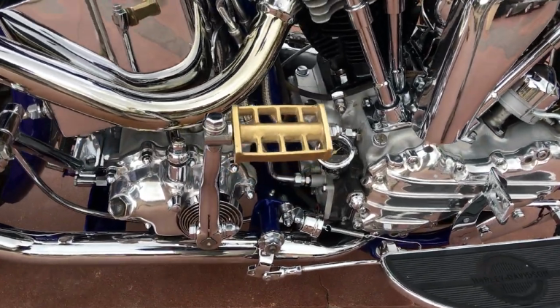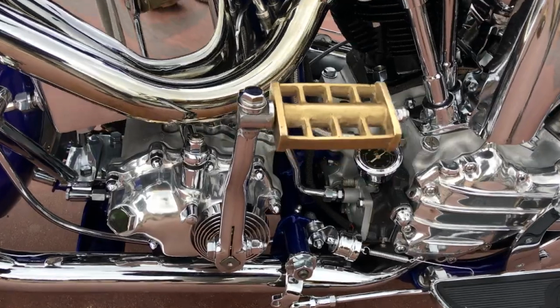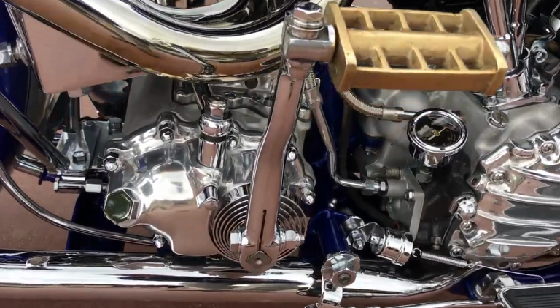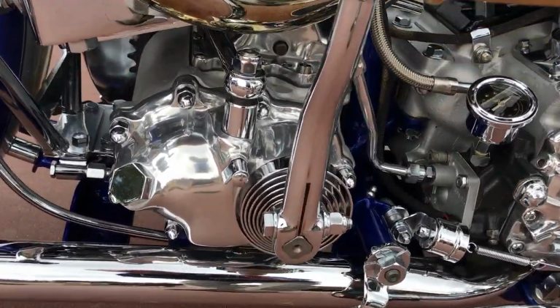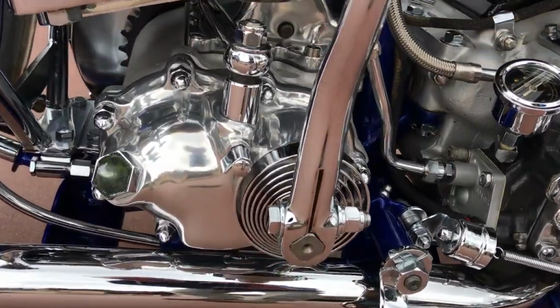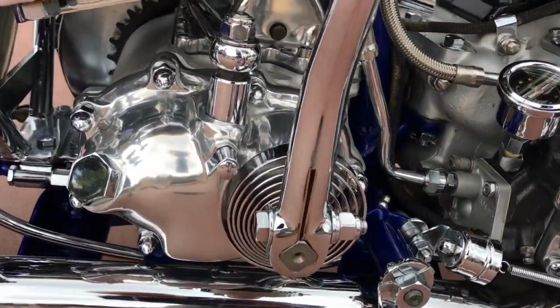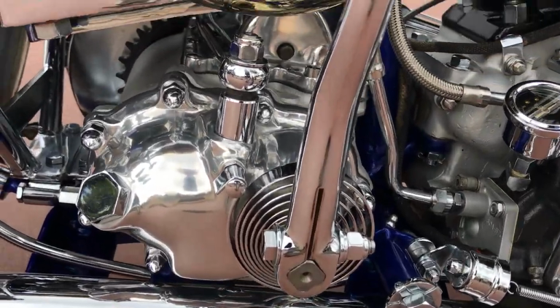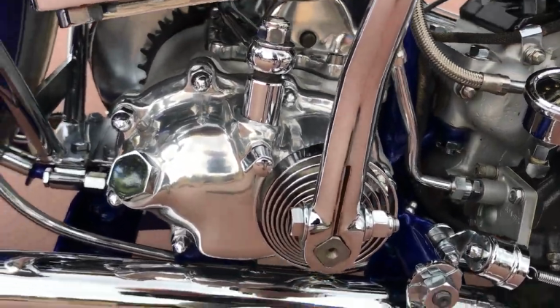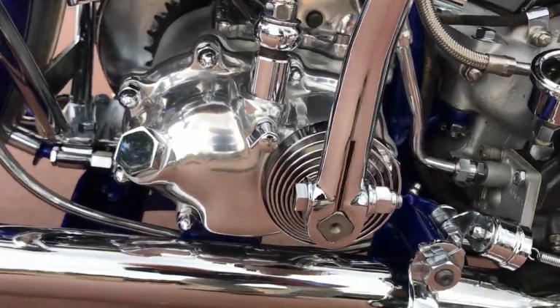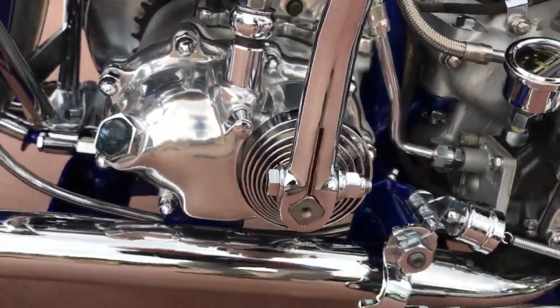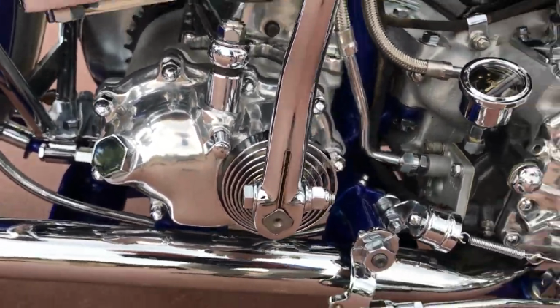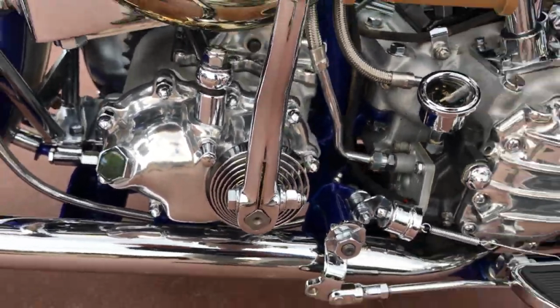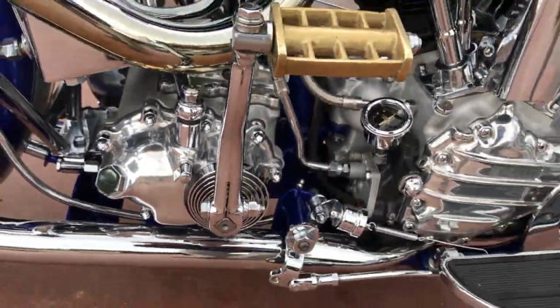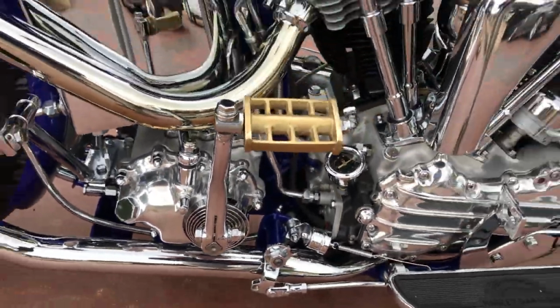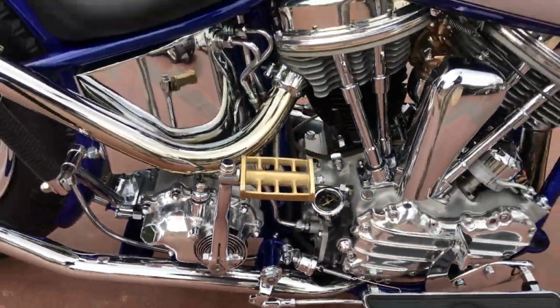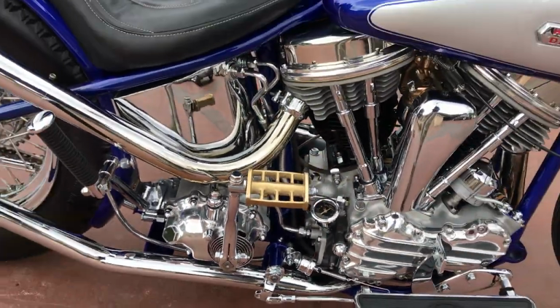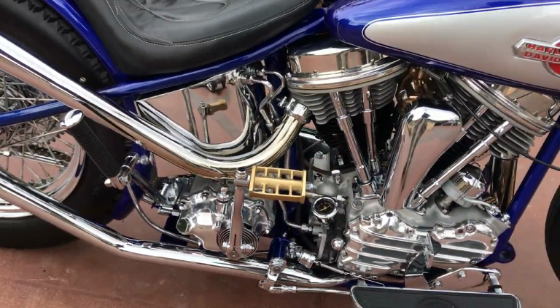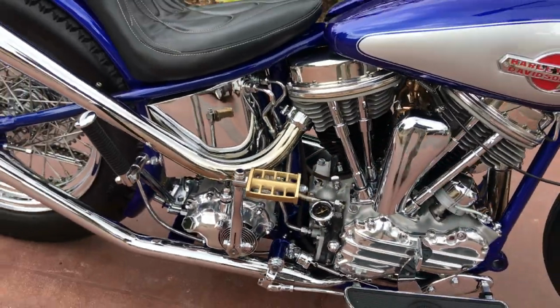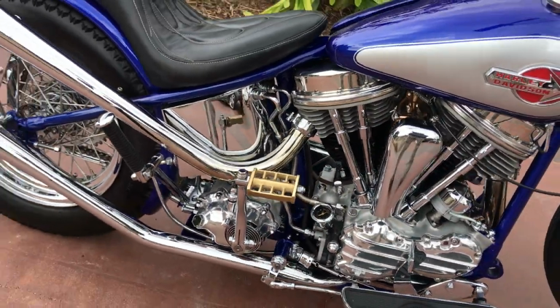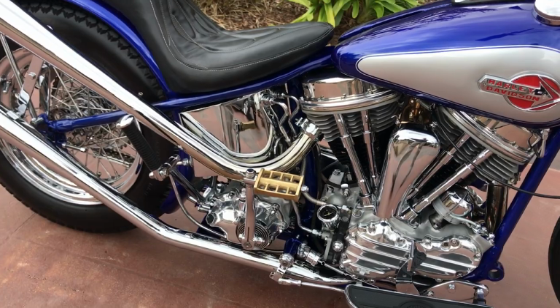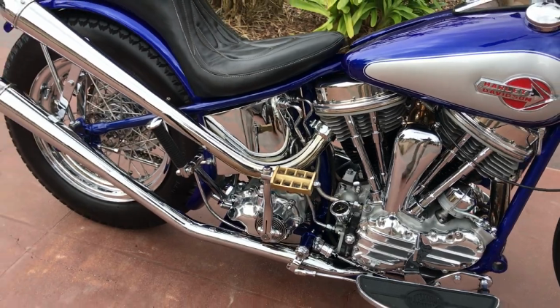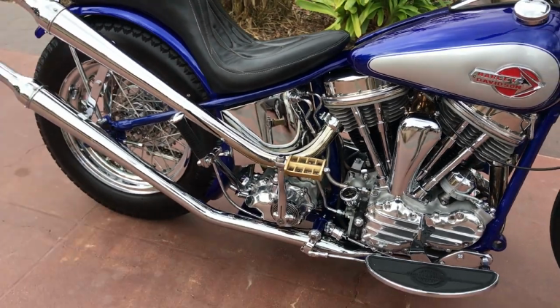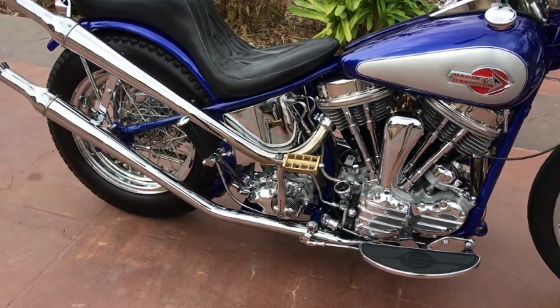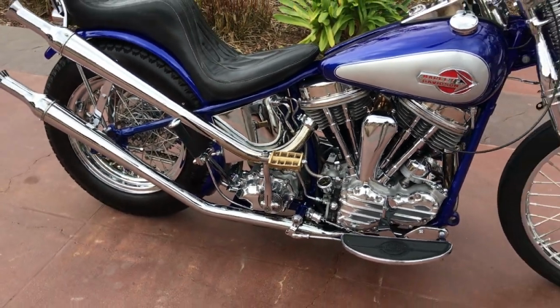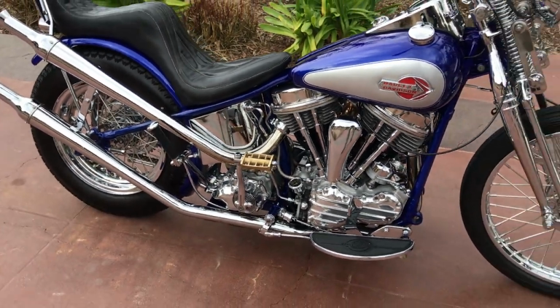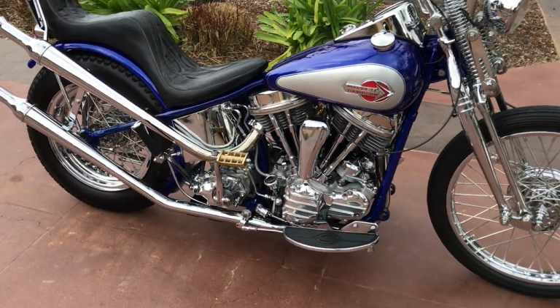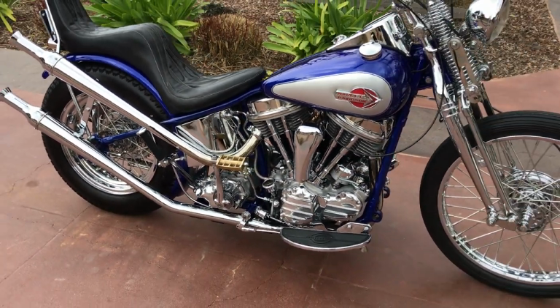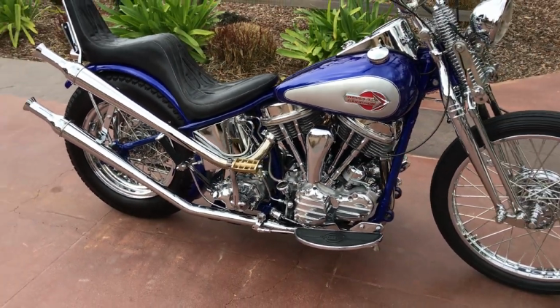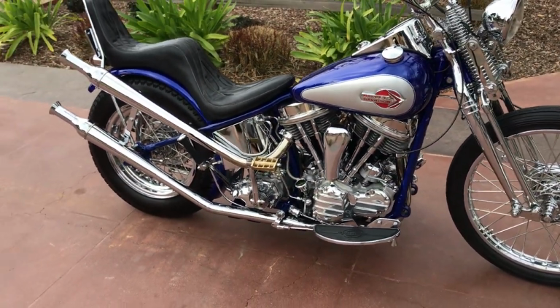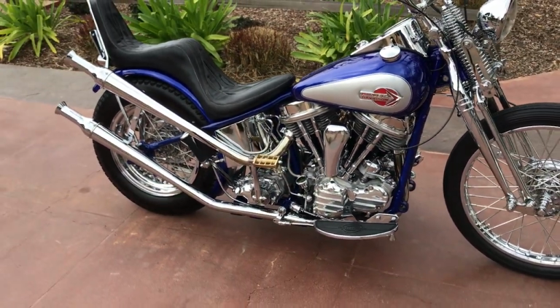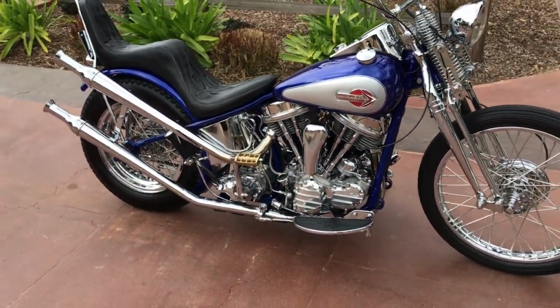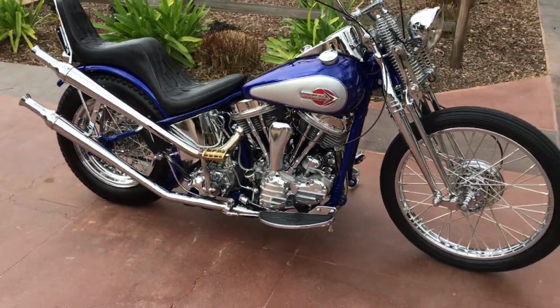That's the original Harley side cover on the kicker cover — it's not an aftermarket piece. Again, very clean, very nice bike.